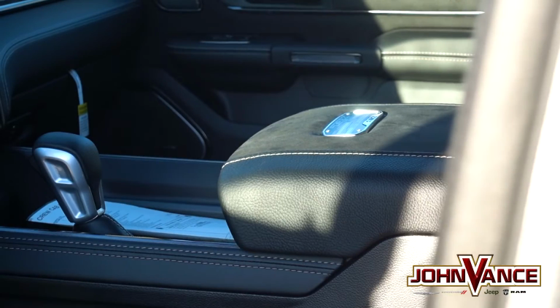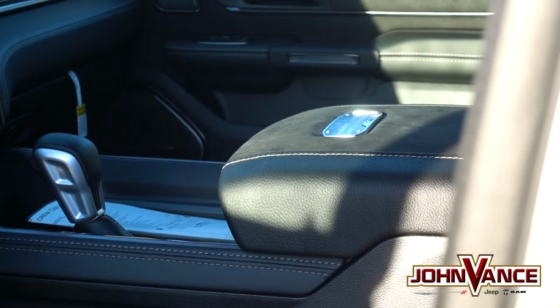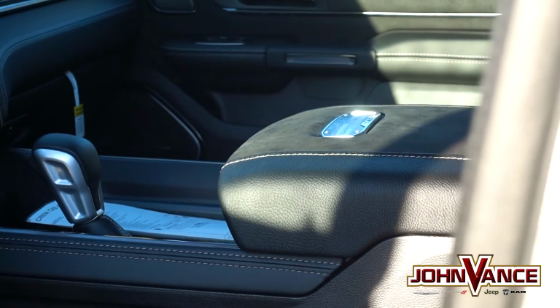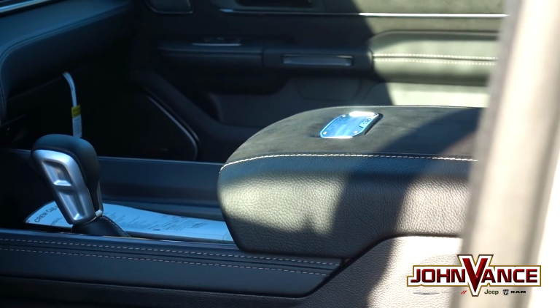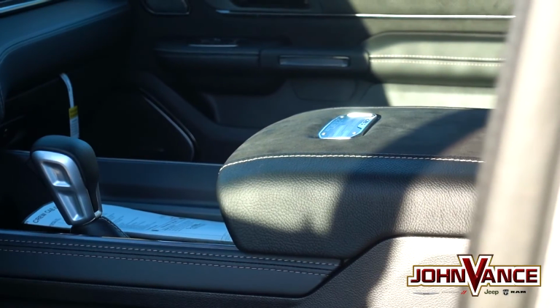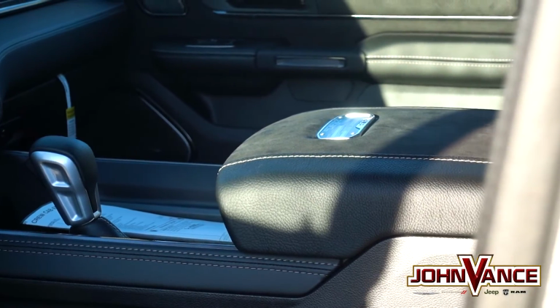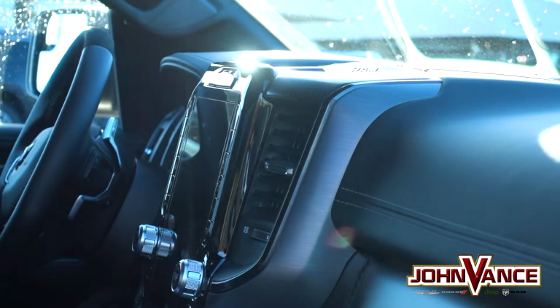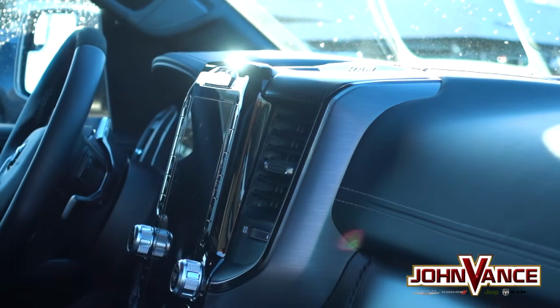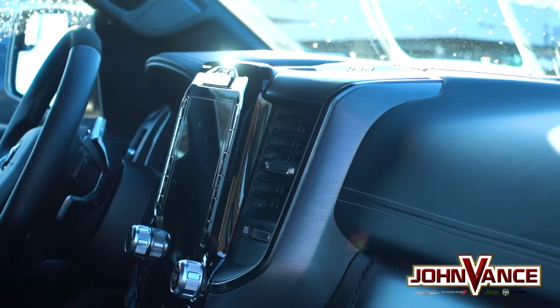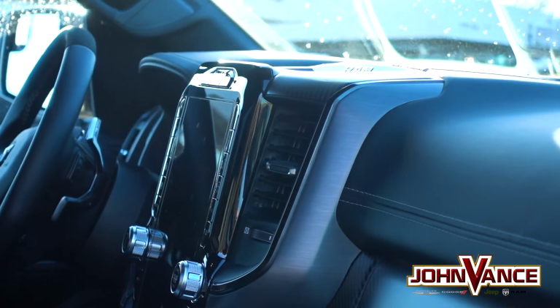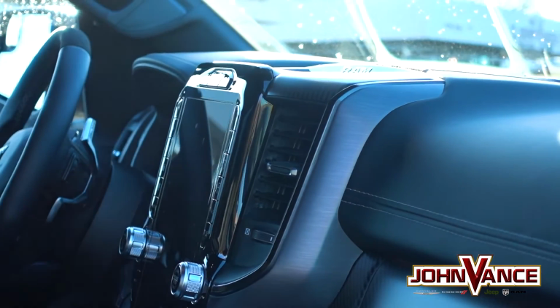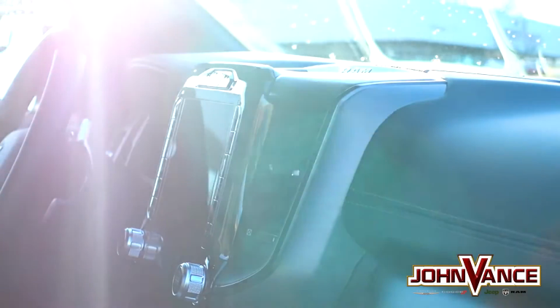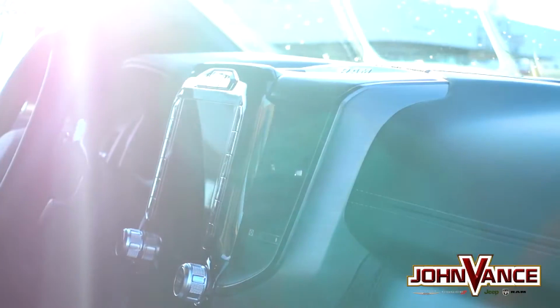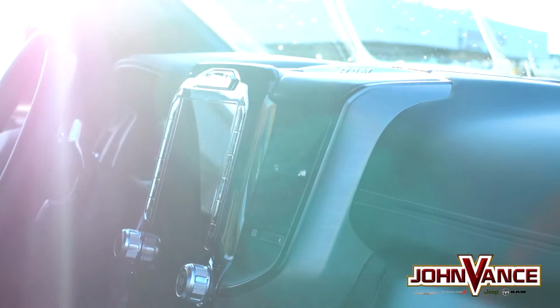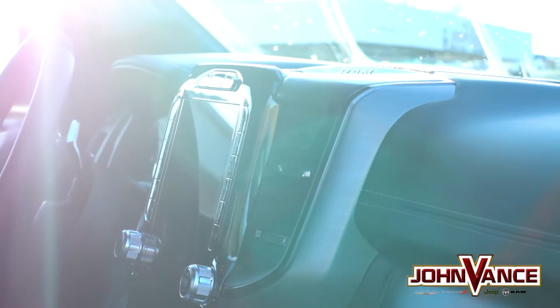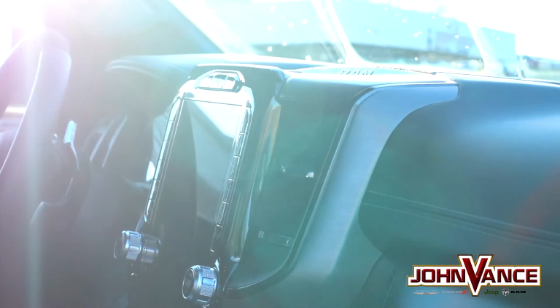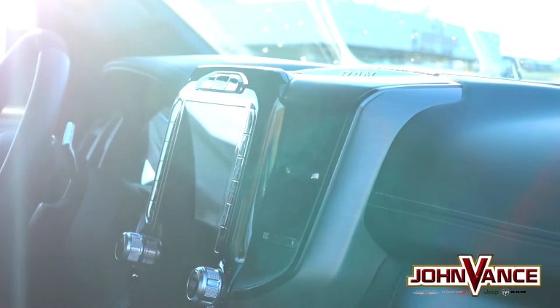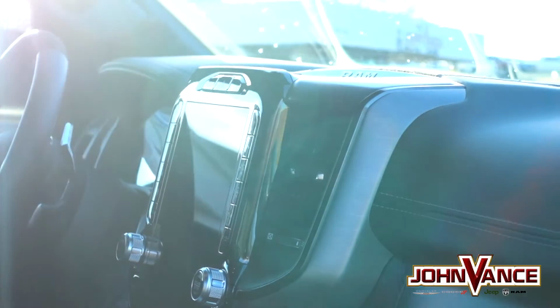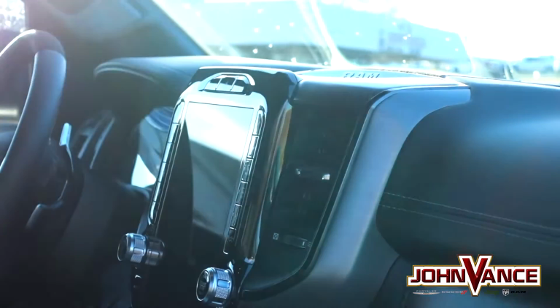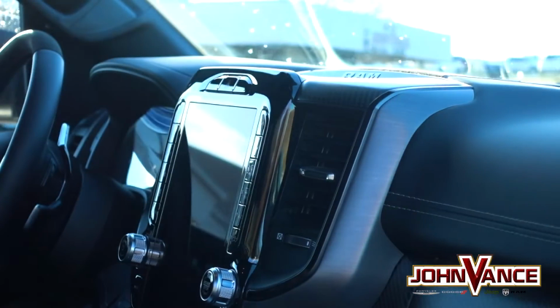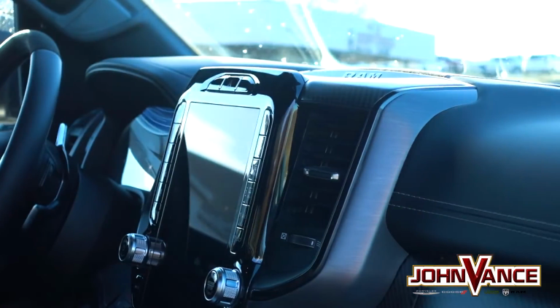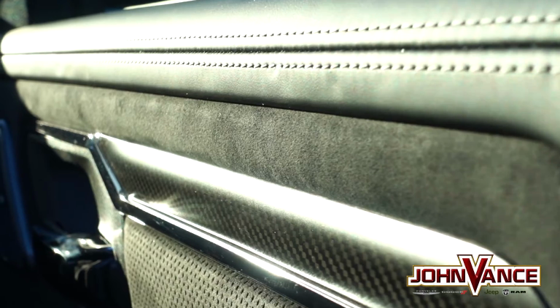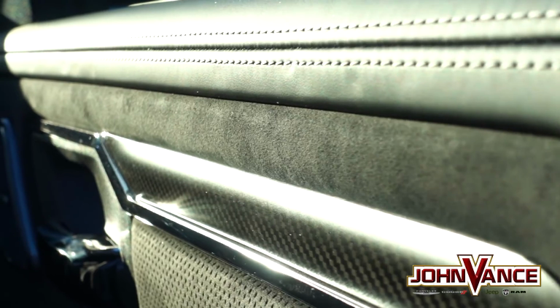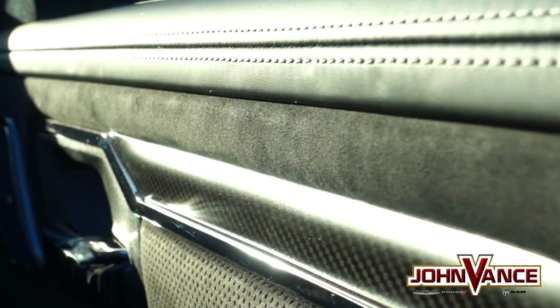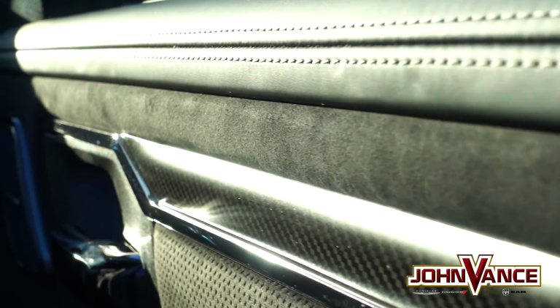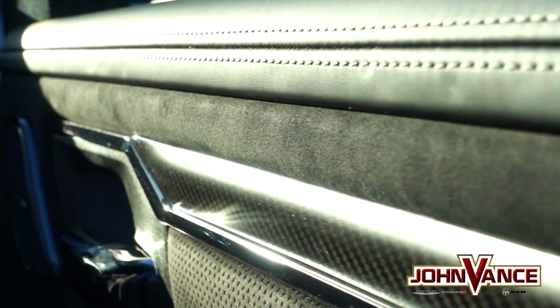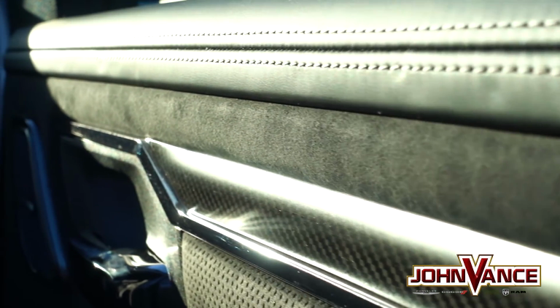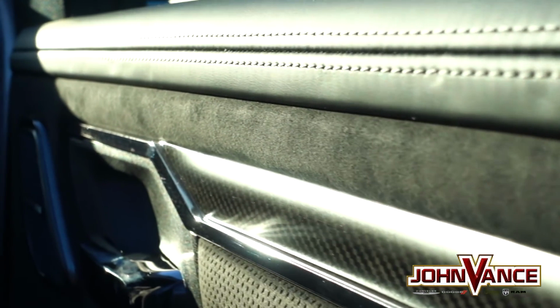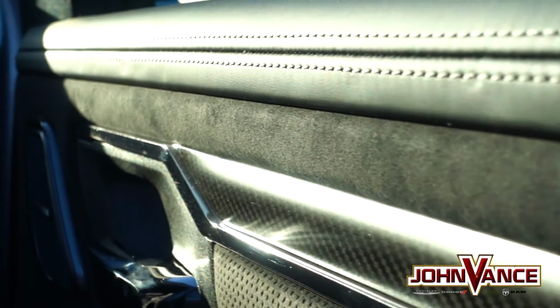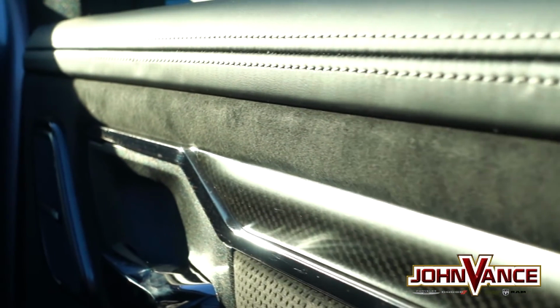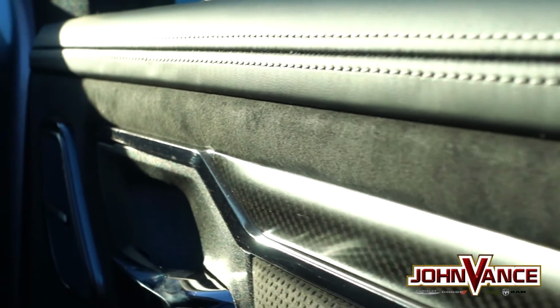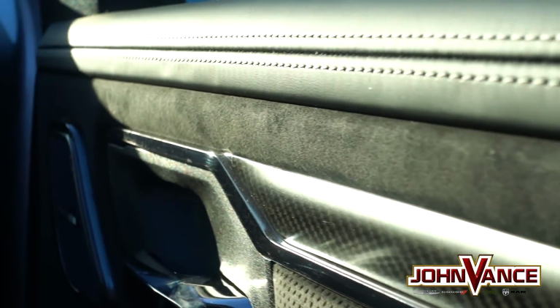The performance-focused steering wheel boasts integrated aluminum shift paddles, a flat bottom shape, and available carbon fiber and suede accents.